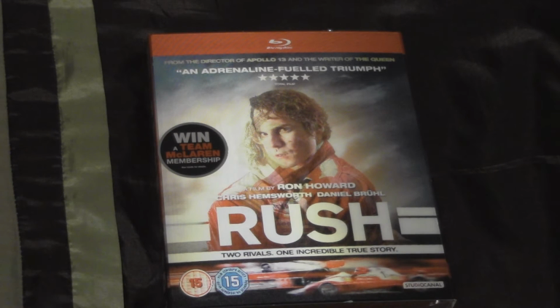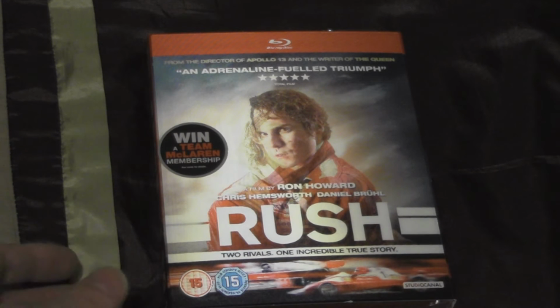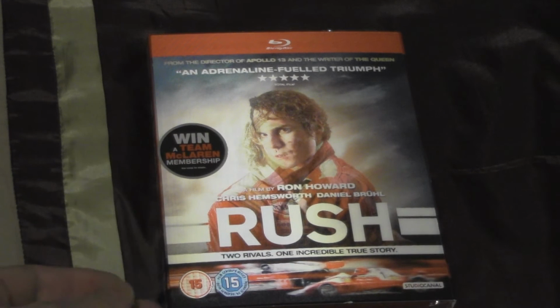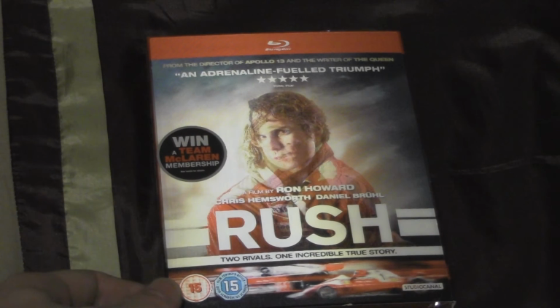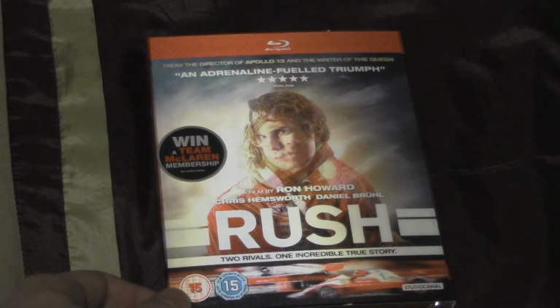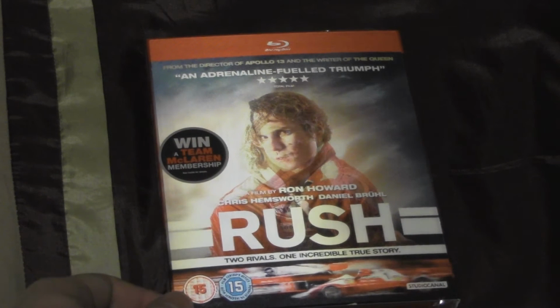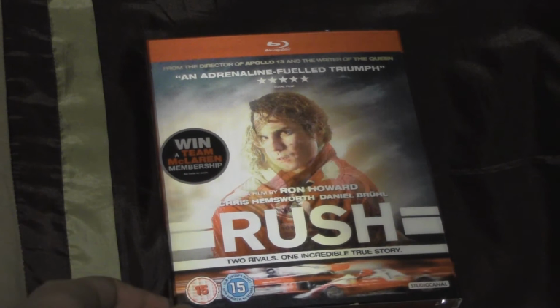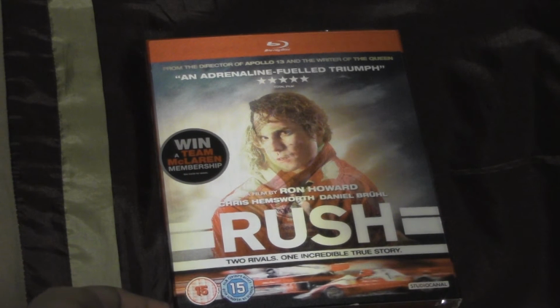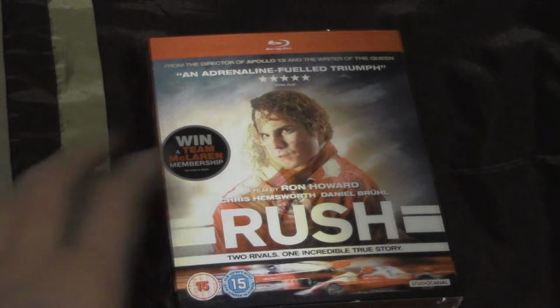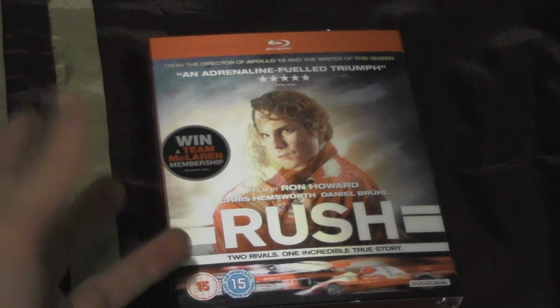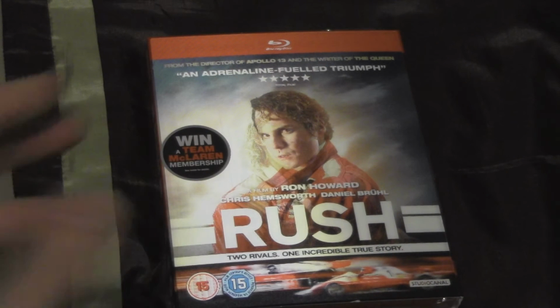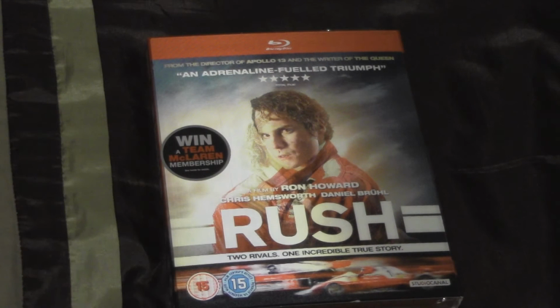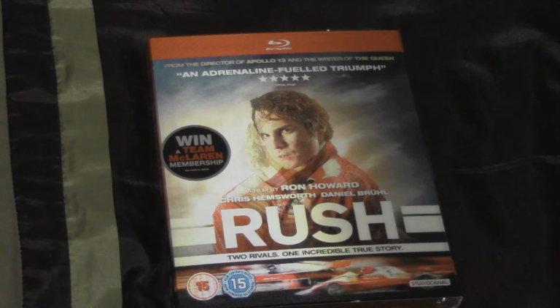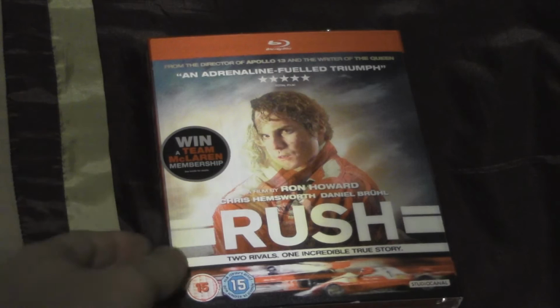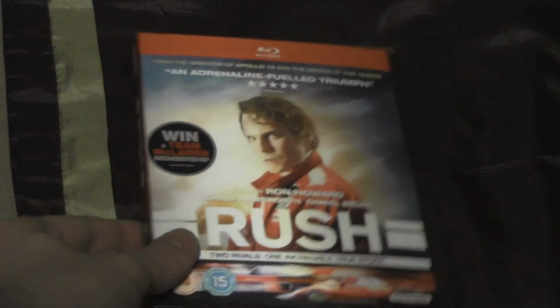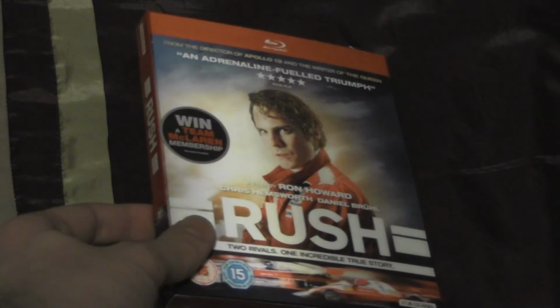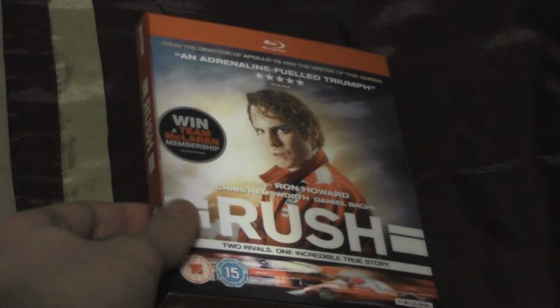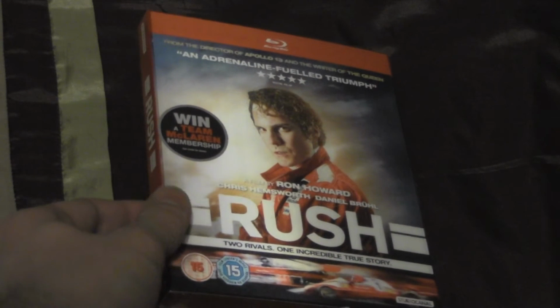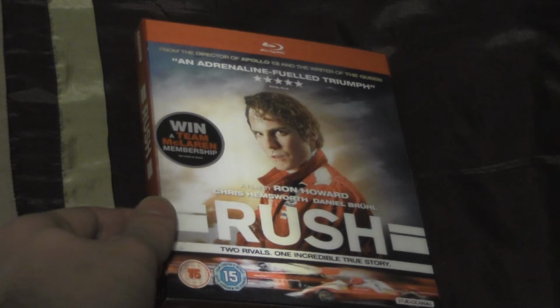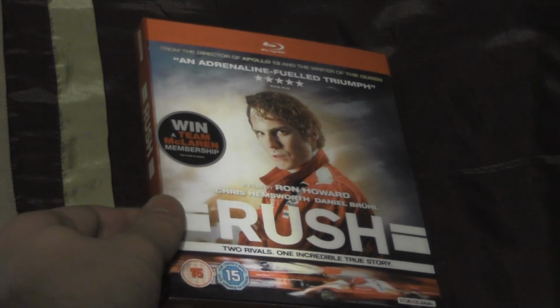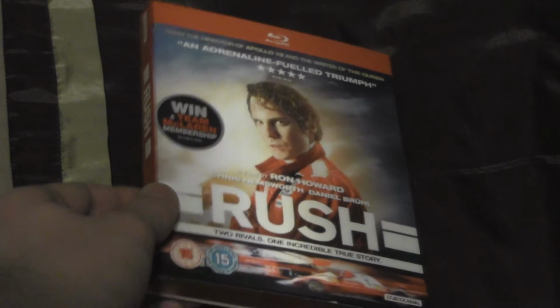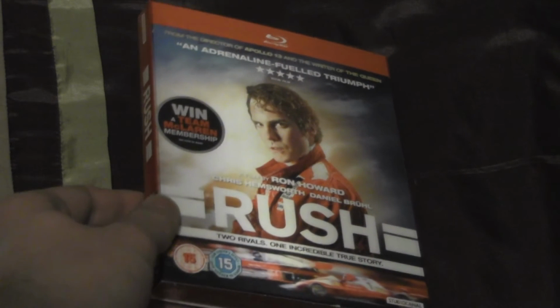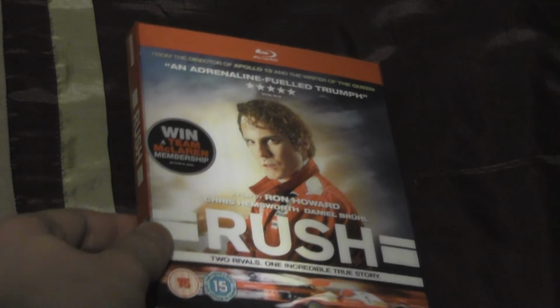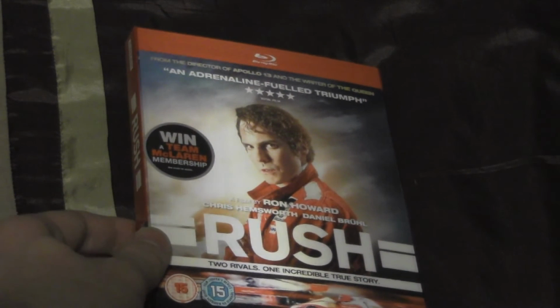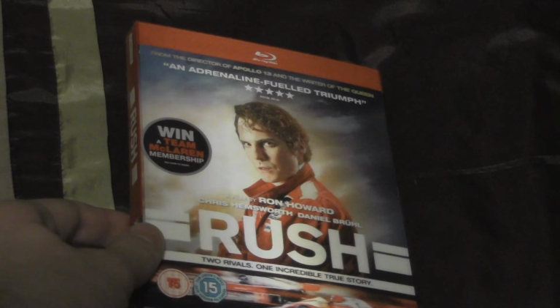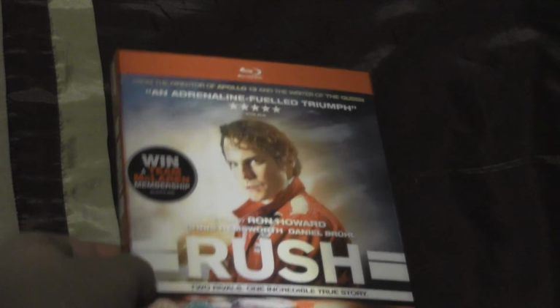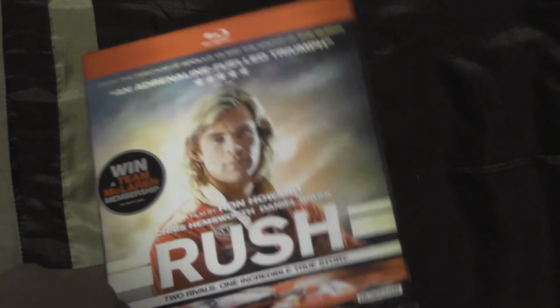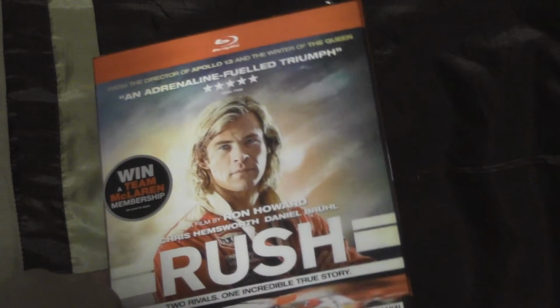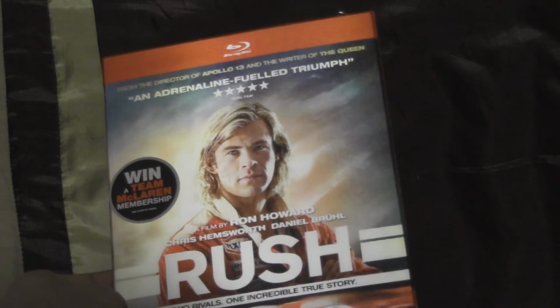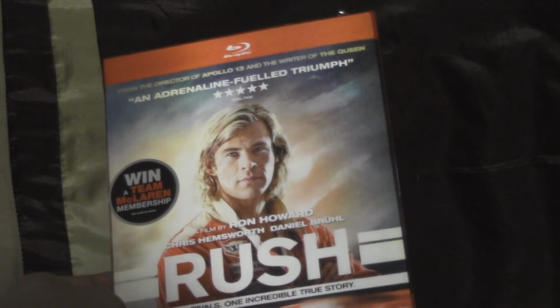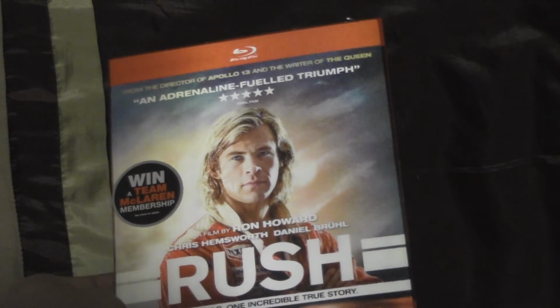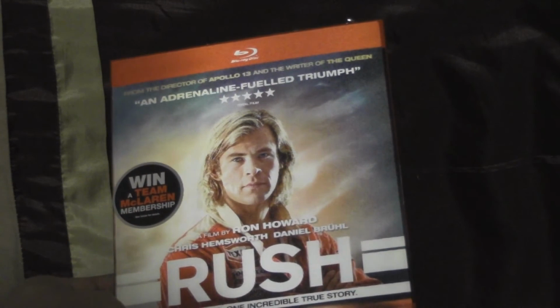Anyway, the front cover has this design where you get two main characters — here is Niki Lauda, or supposed to be Niki Lauda, and here is James Hunt.